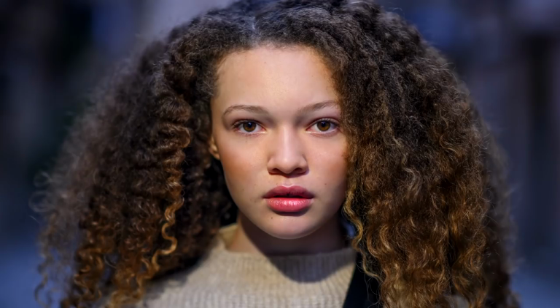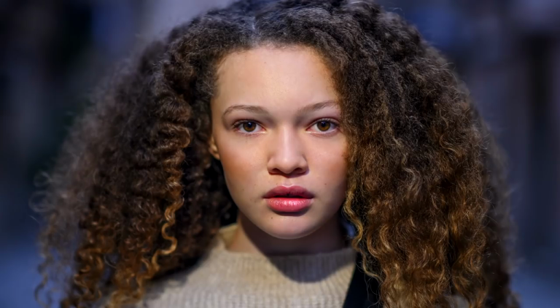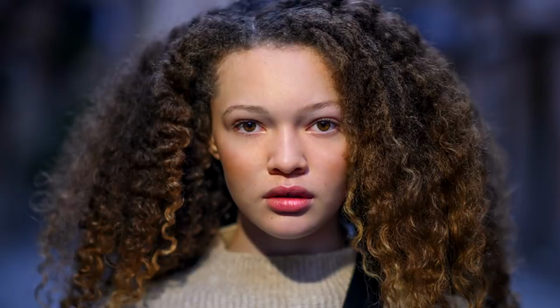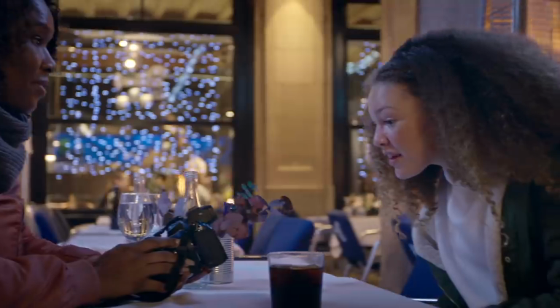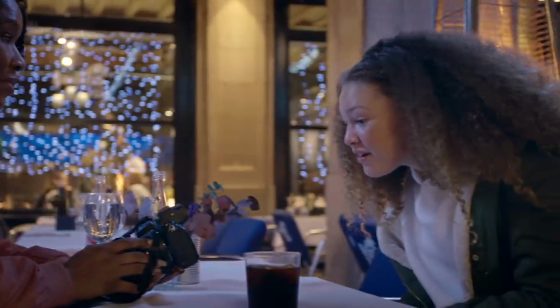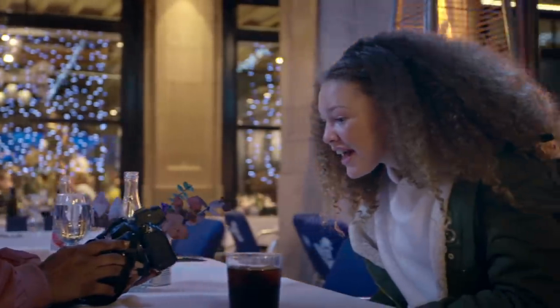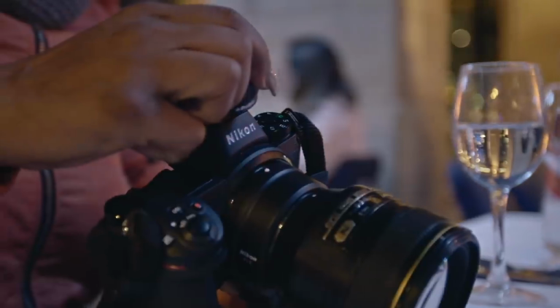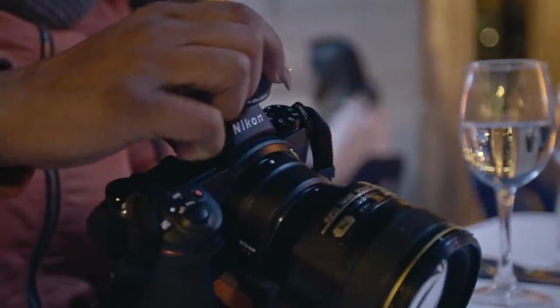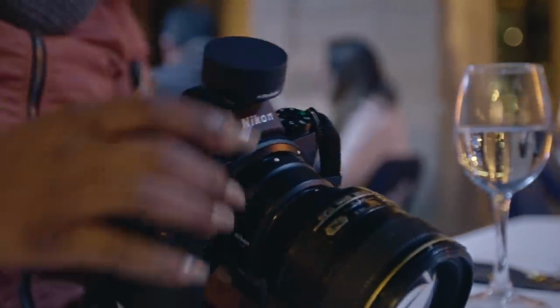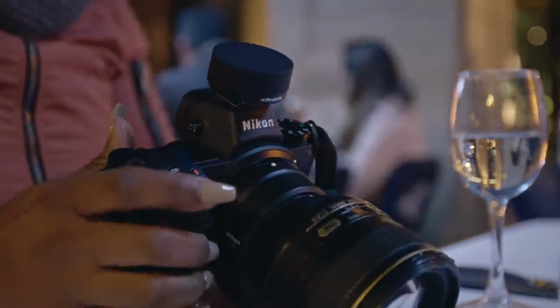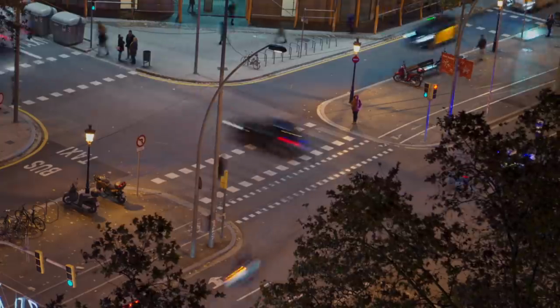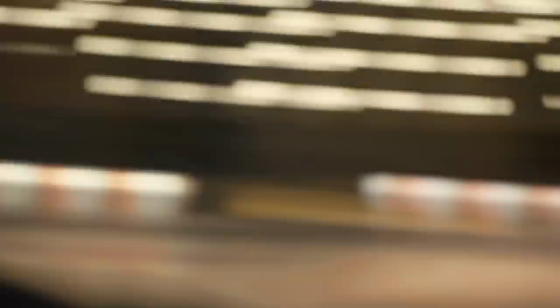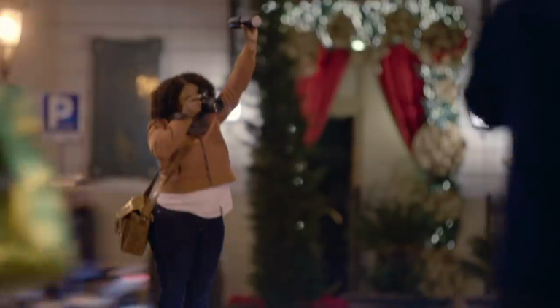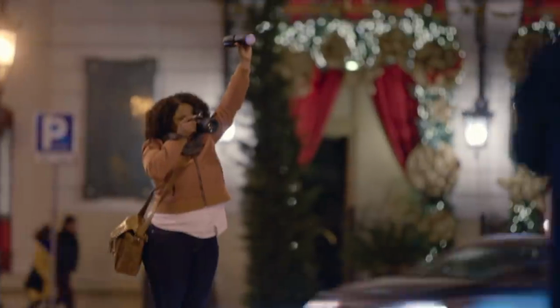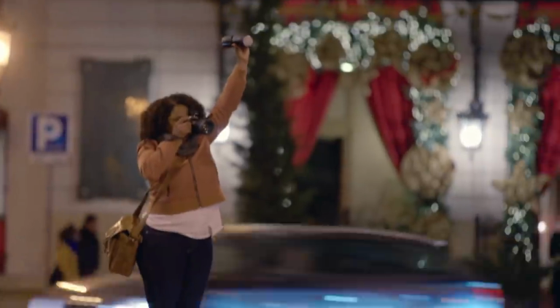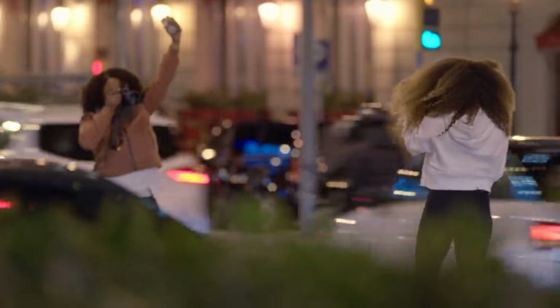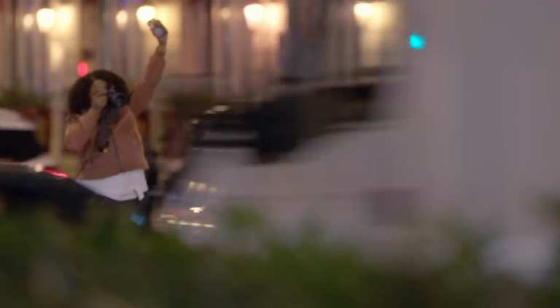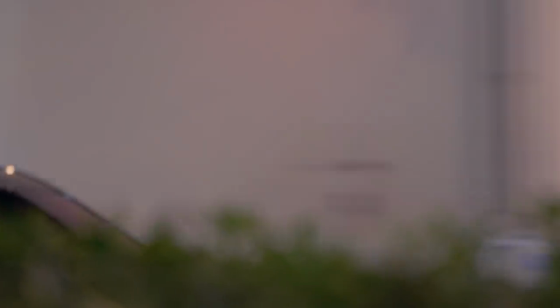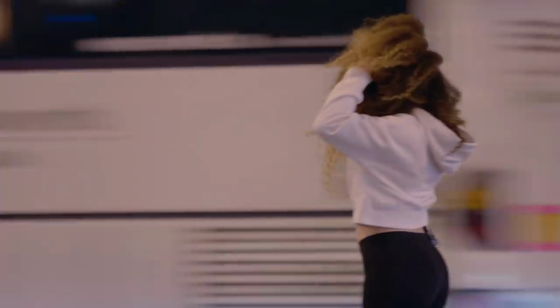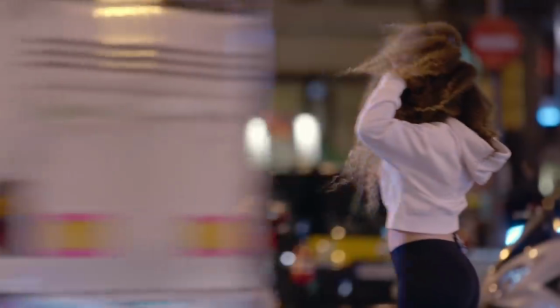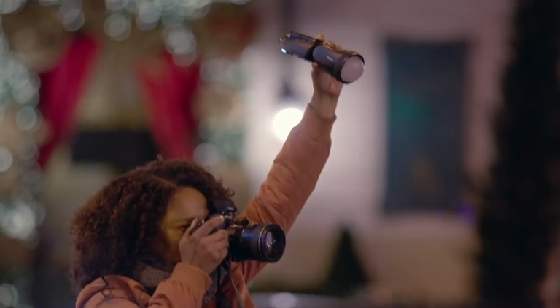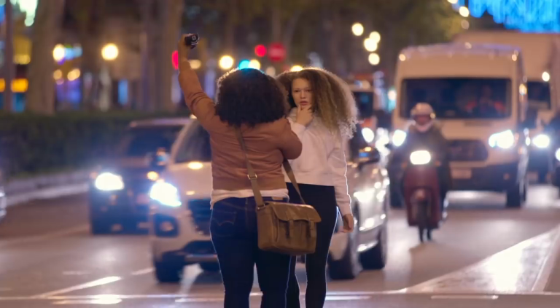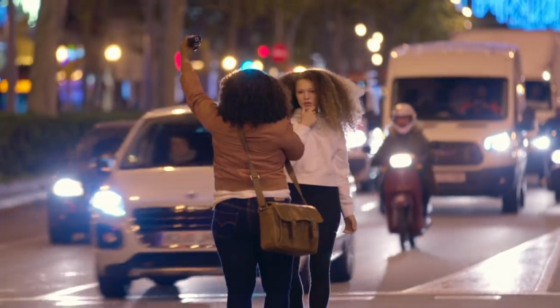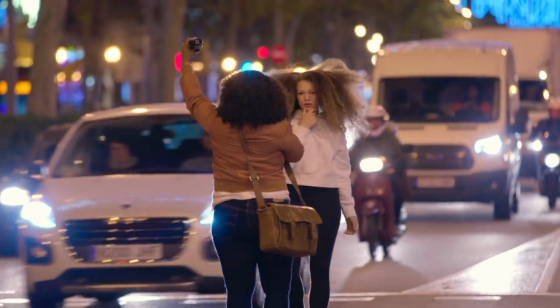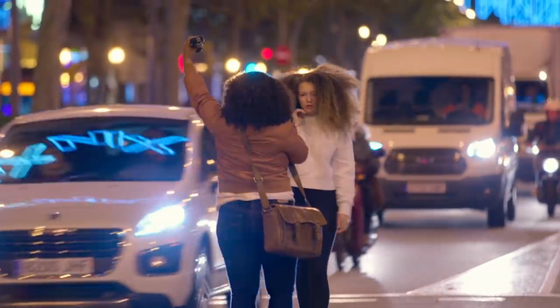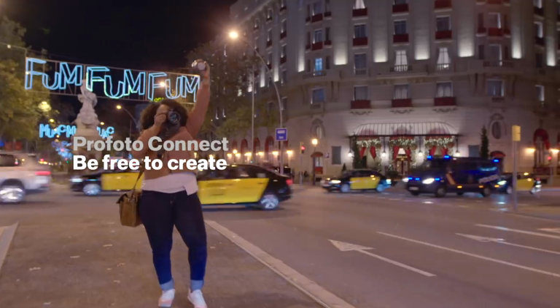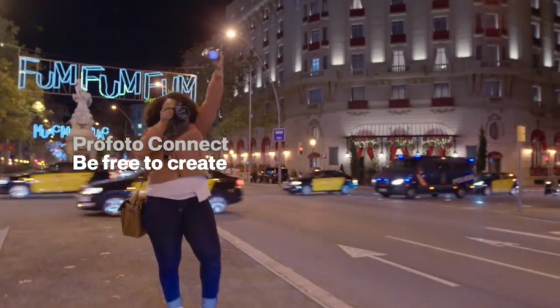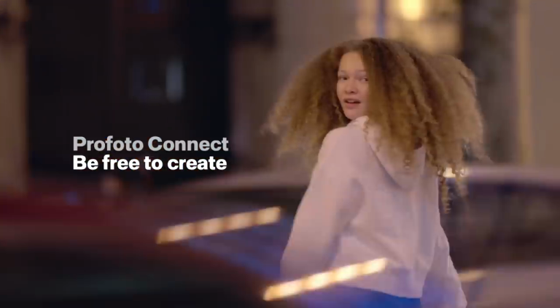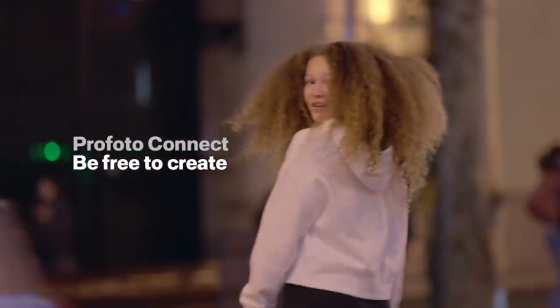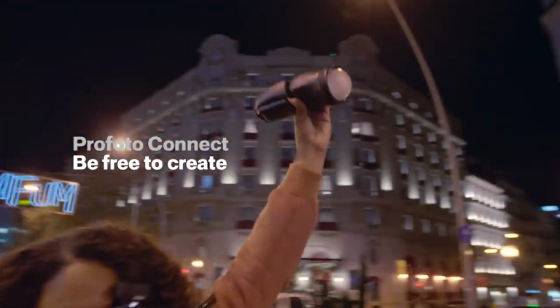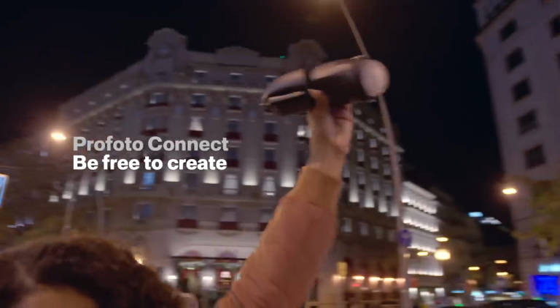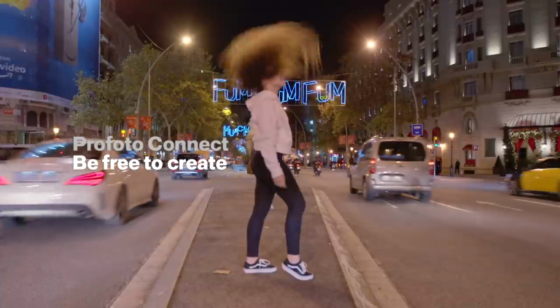Look at that. You've never been more free to create — anytime, anywhere. Just switch it on and shoot.